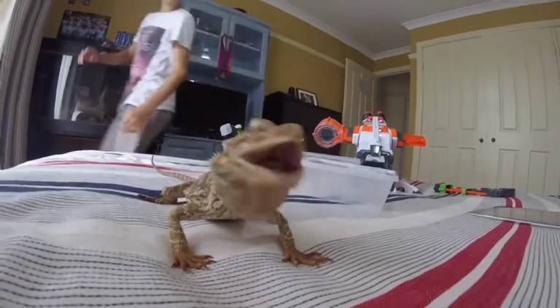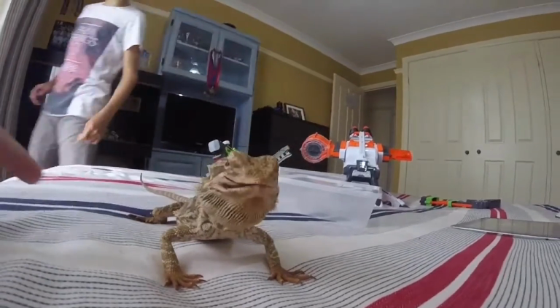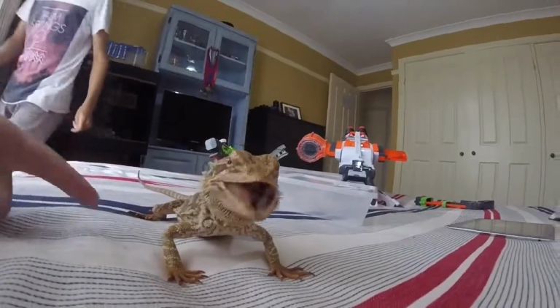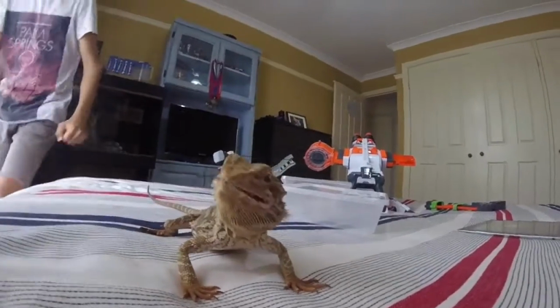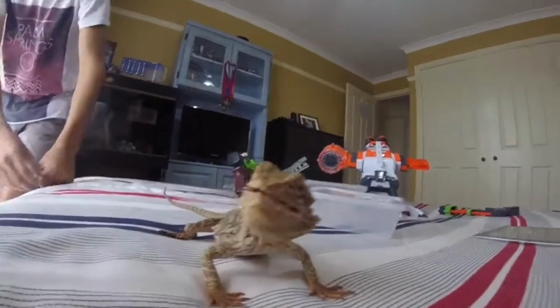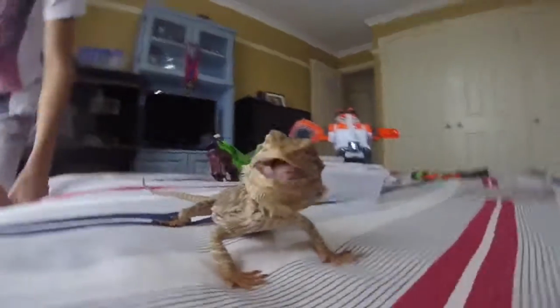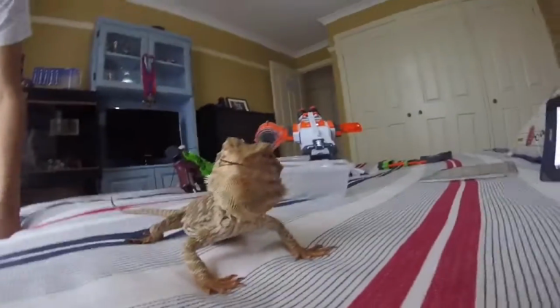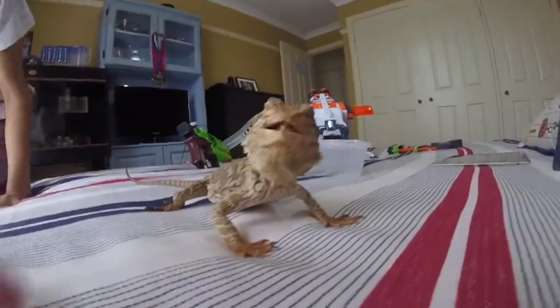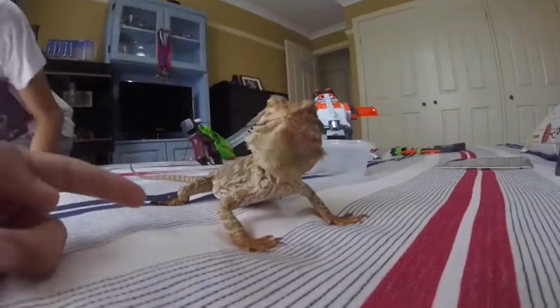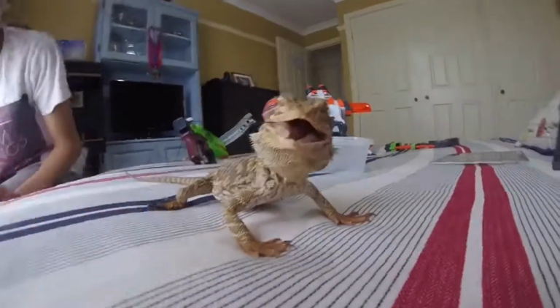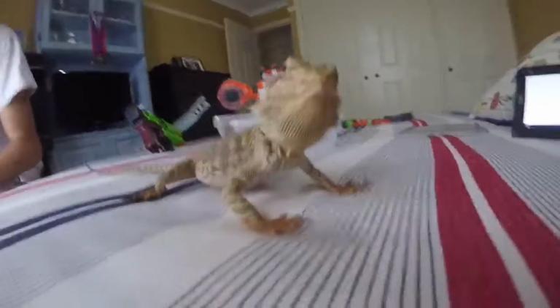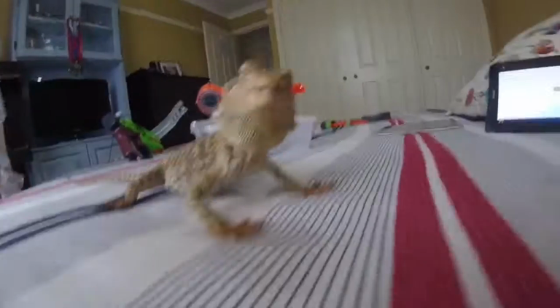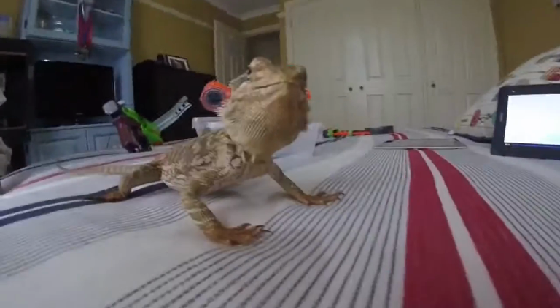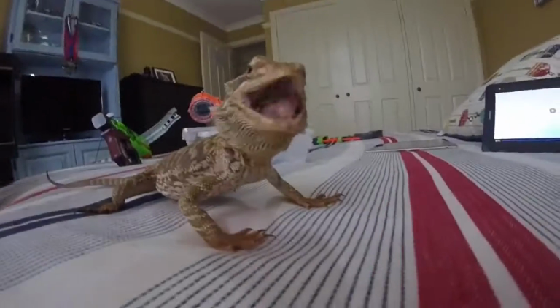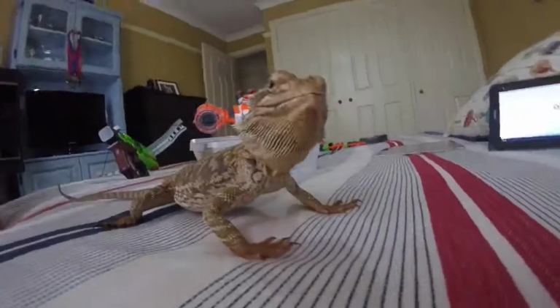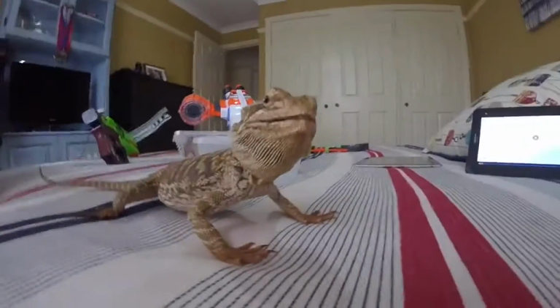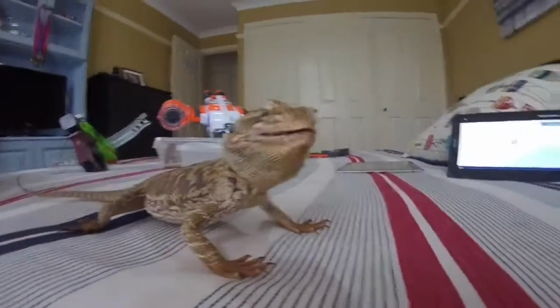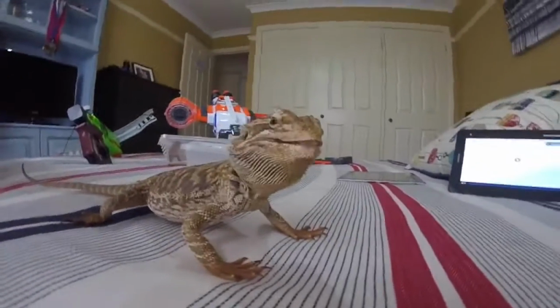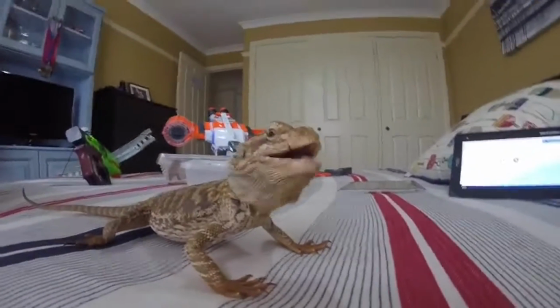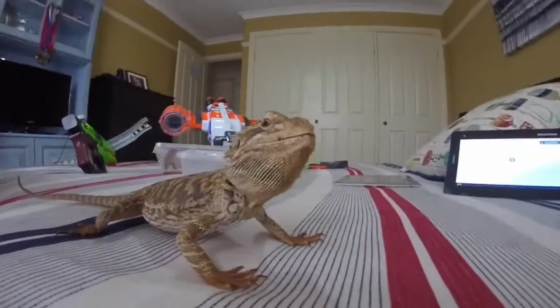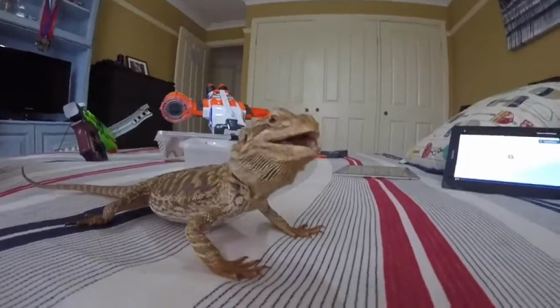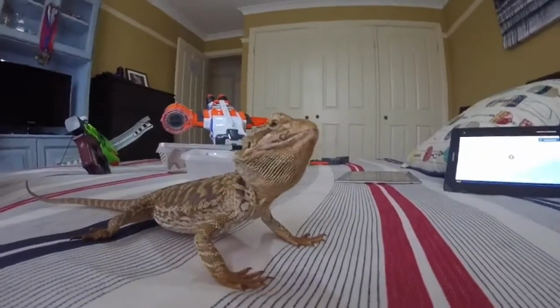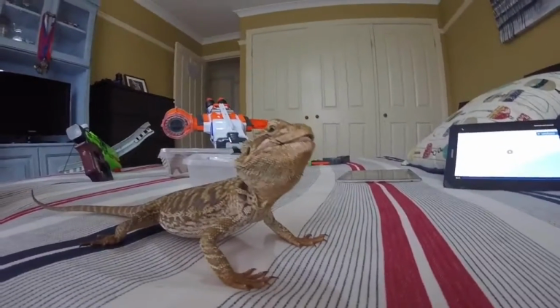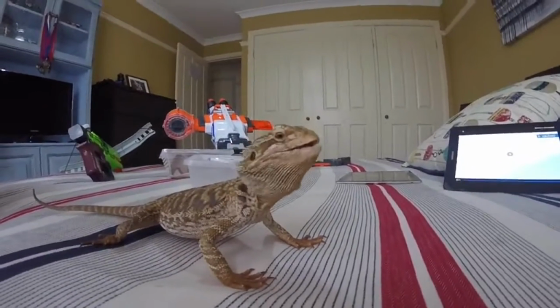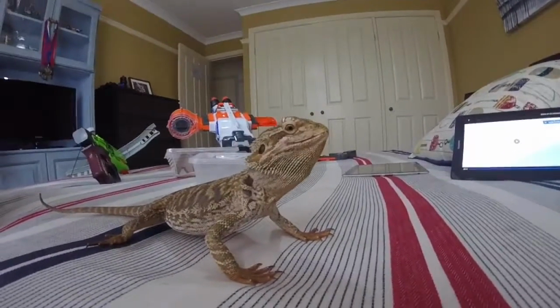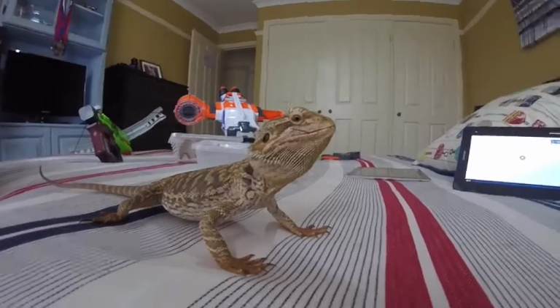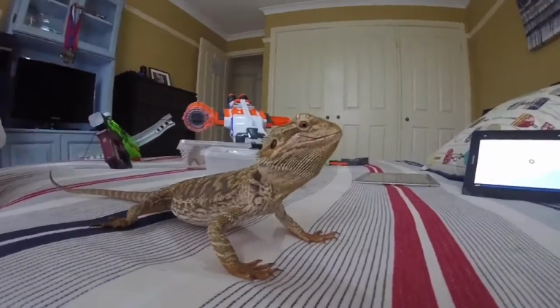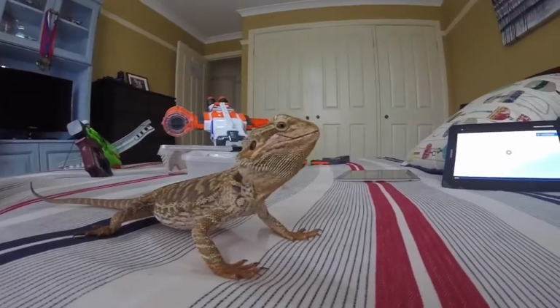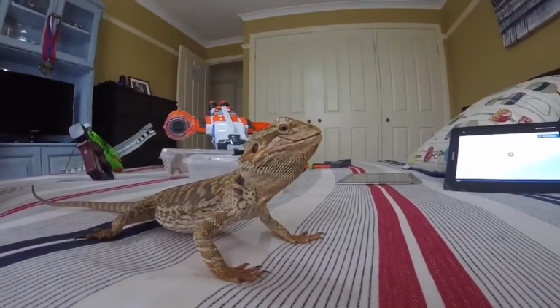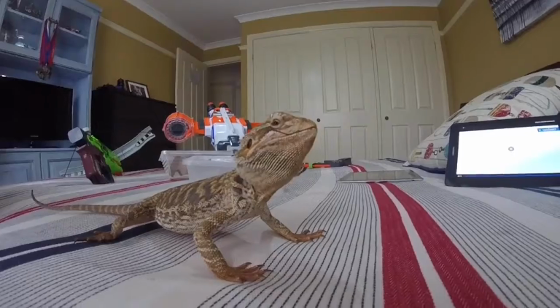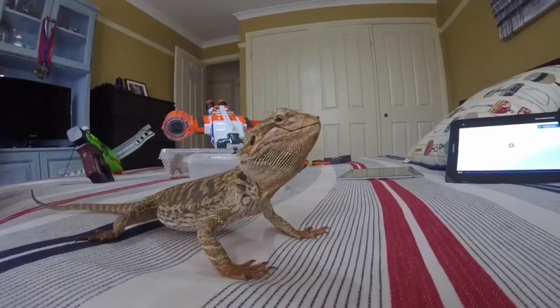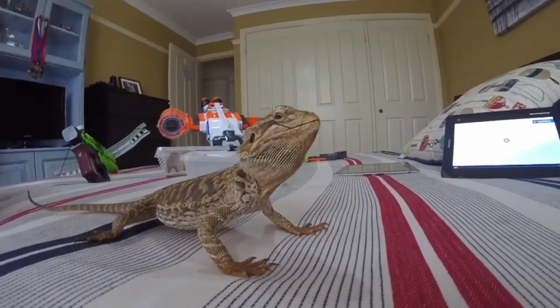Look at the baby, so fat! Oh my gosh! We got this on video! Yes, we did!